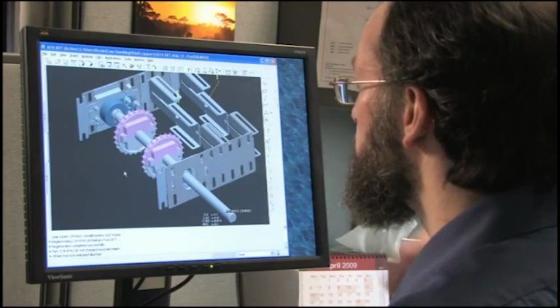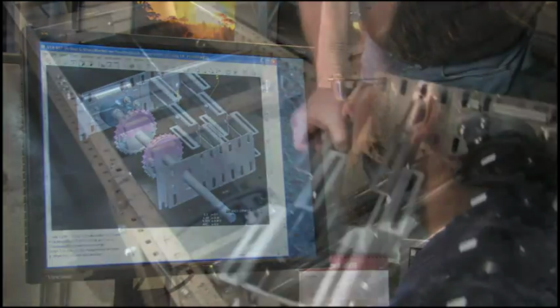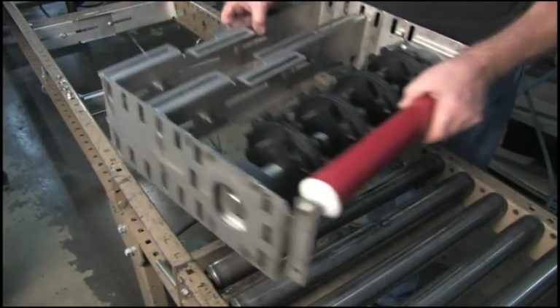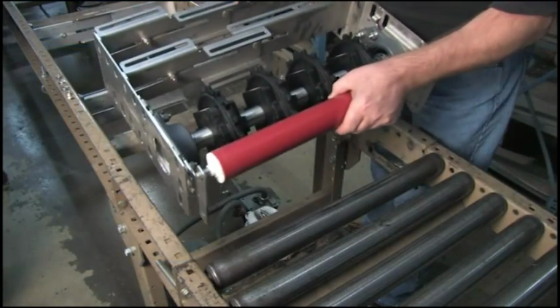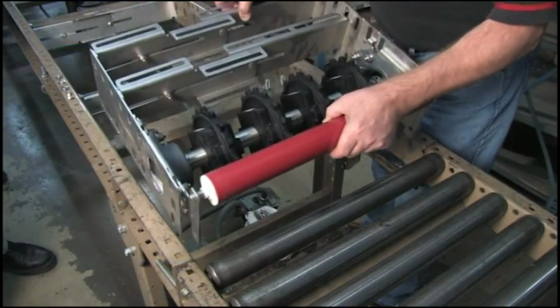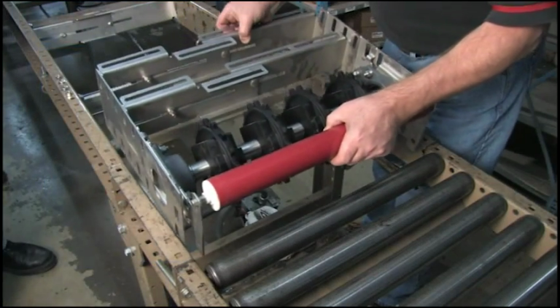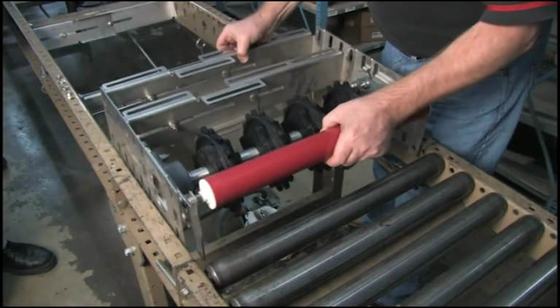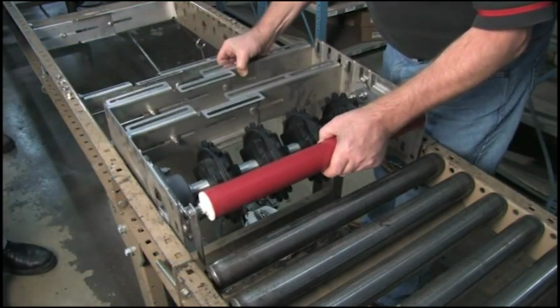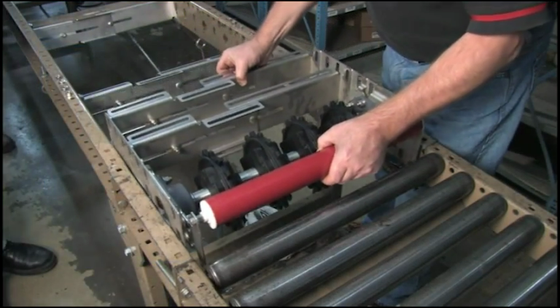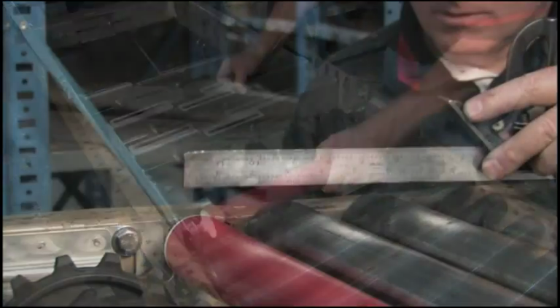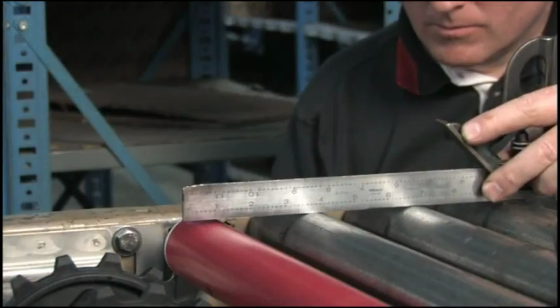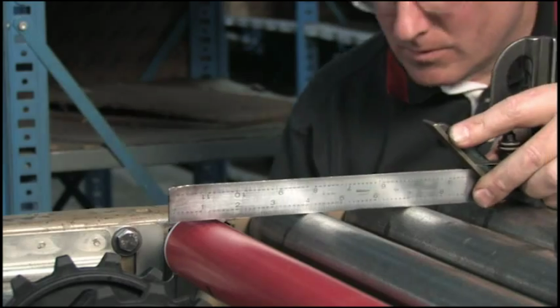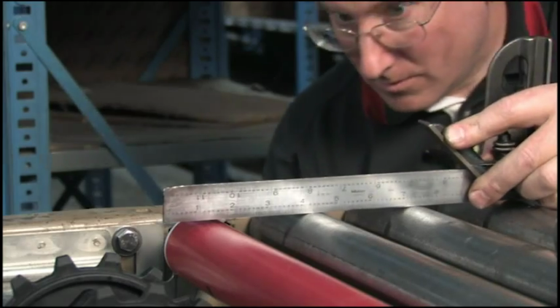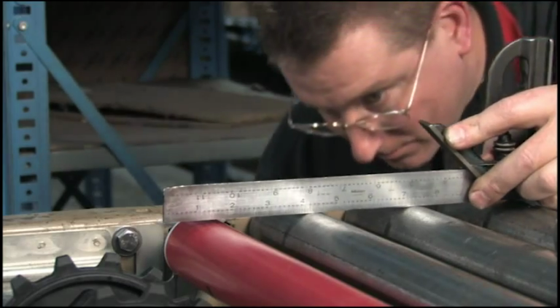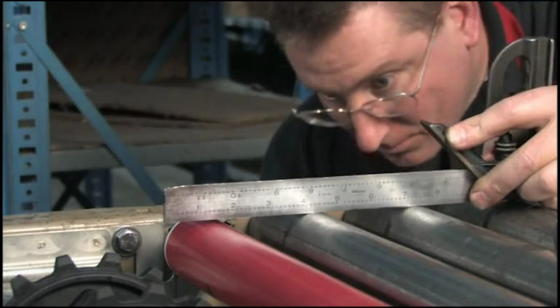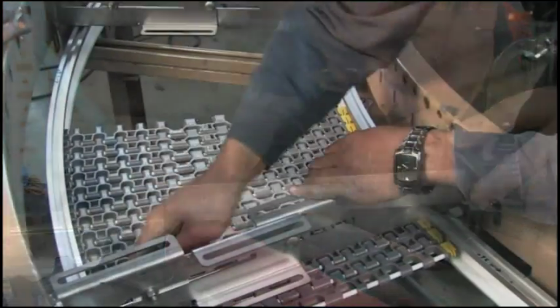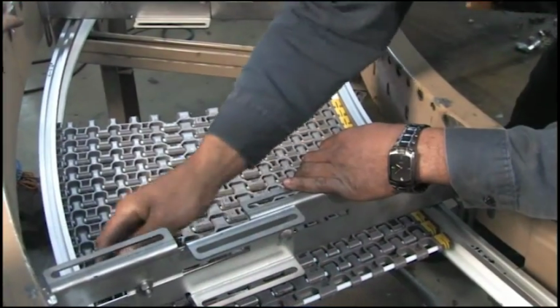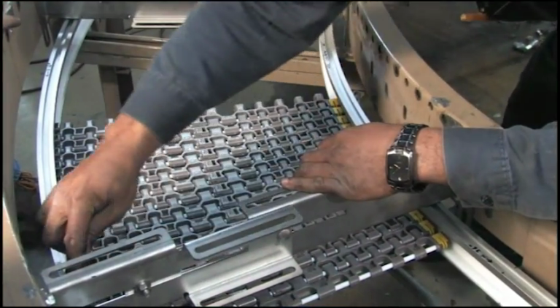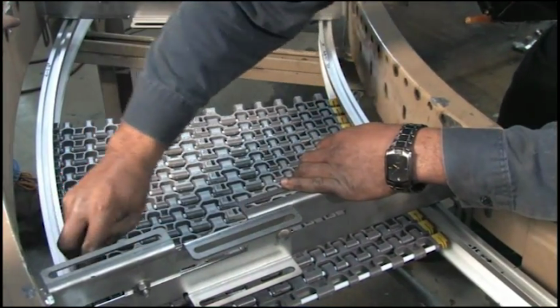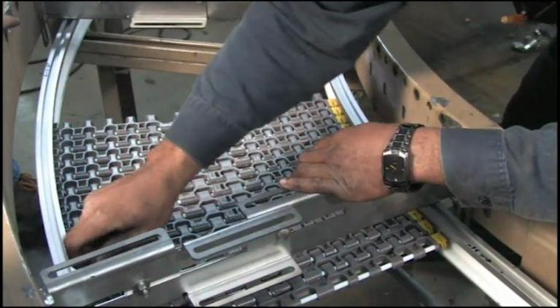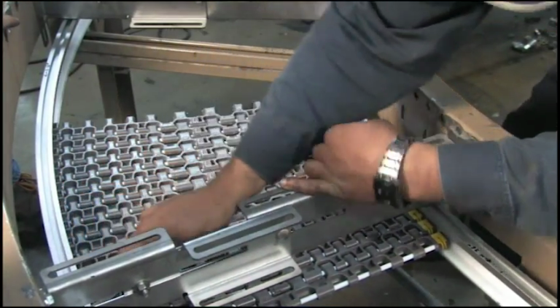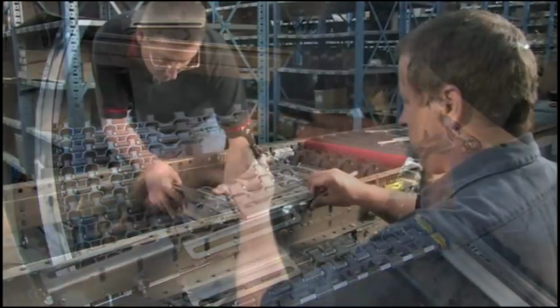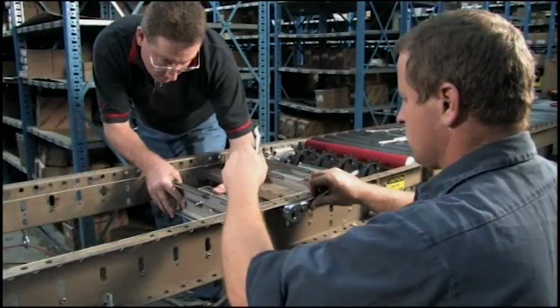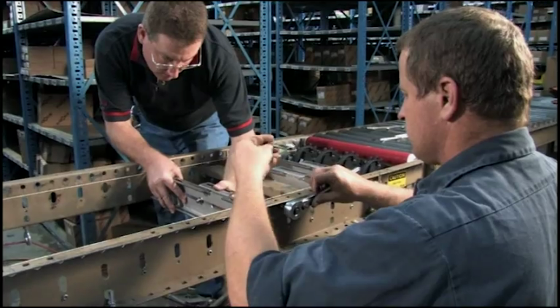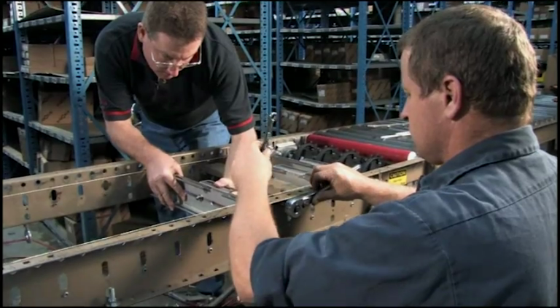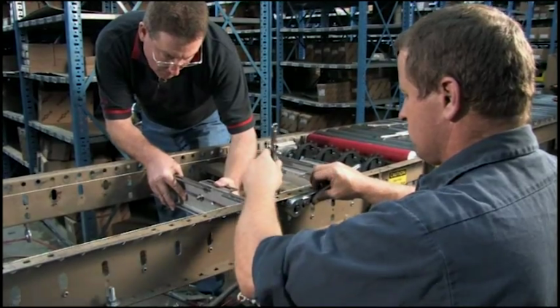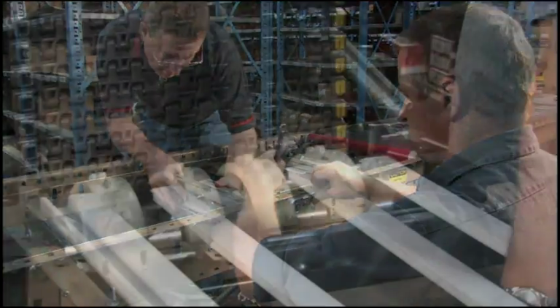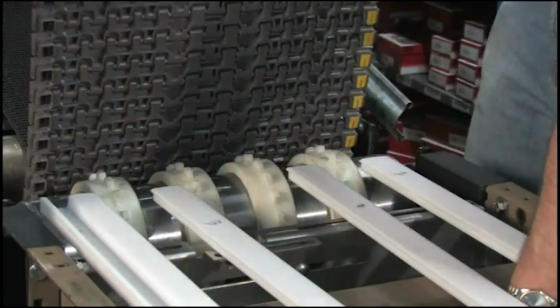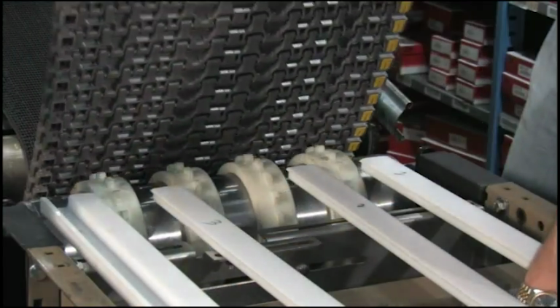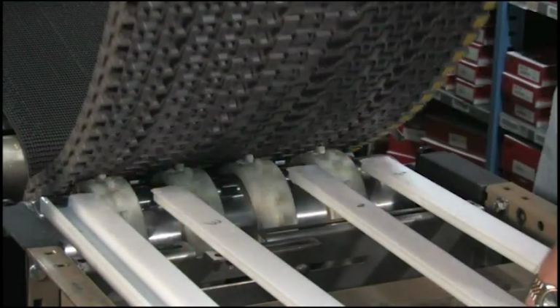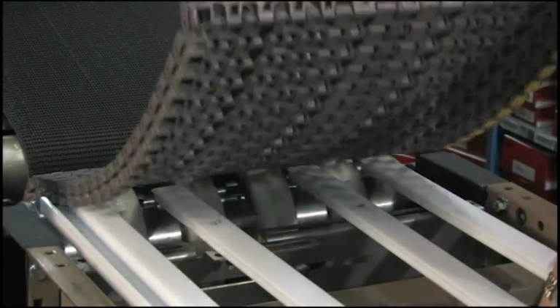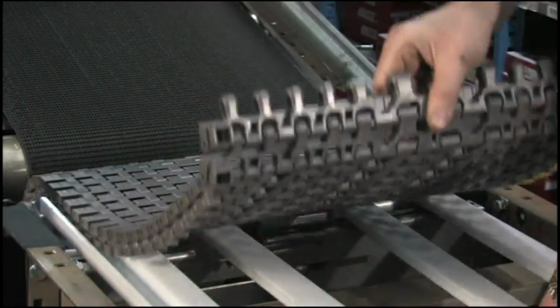The result was the Rexnord Roller Upgrade System — an affordable, simple-to-install upgrade kit for retrofitting existing conveyors with Rexnord Matte Top Modular Chain.